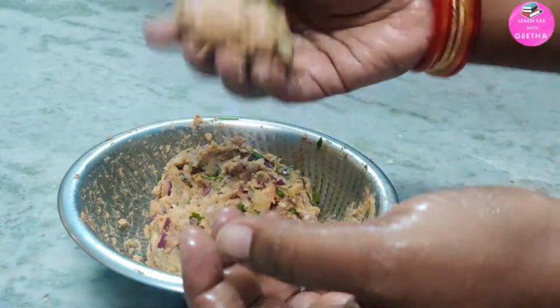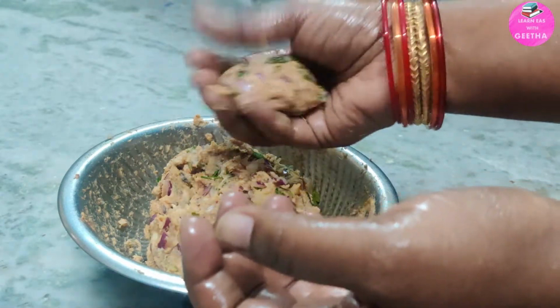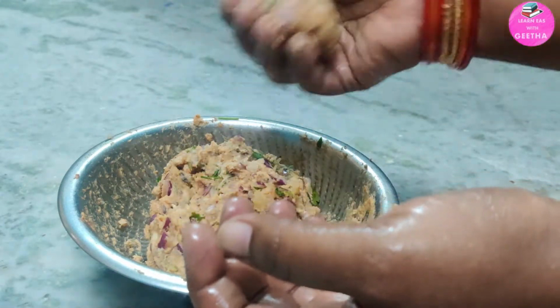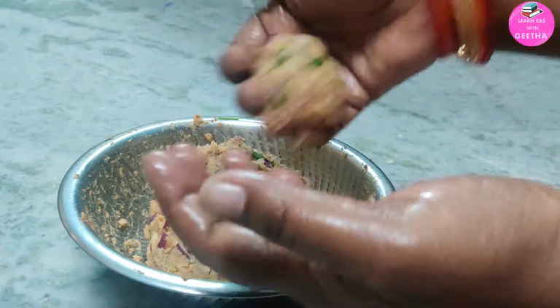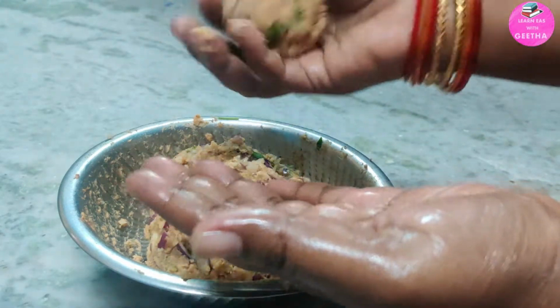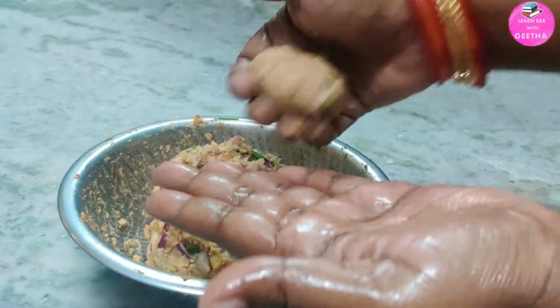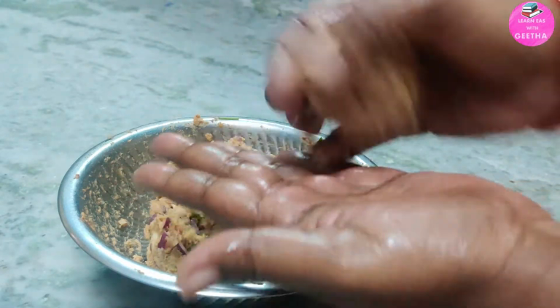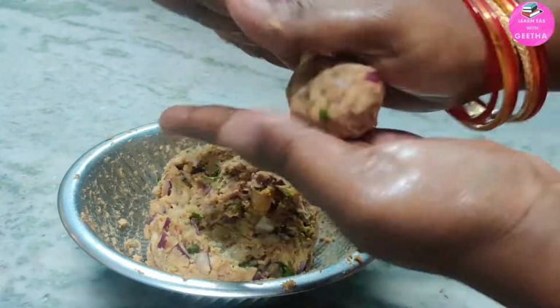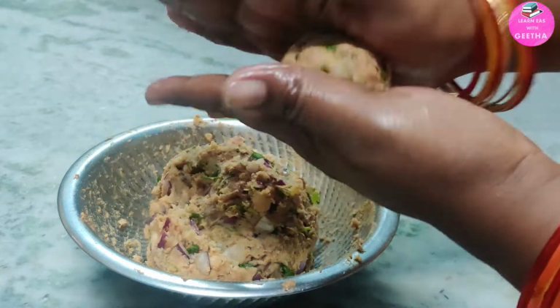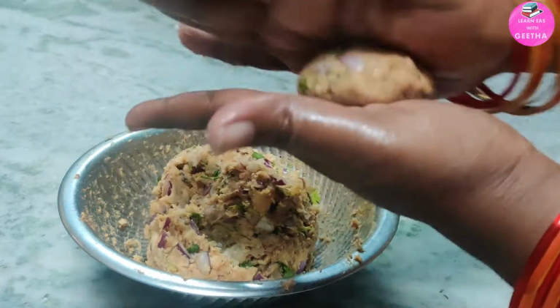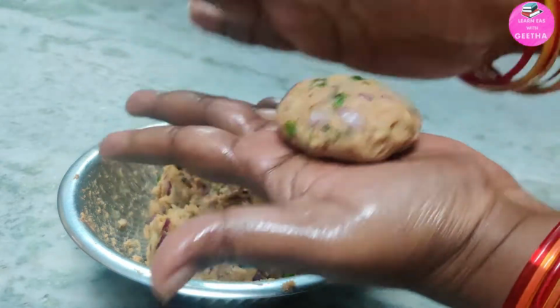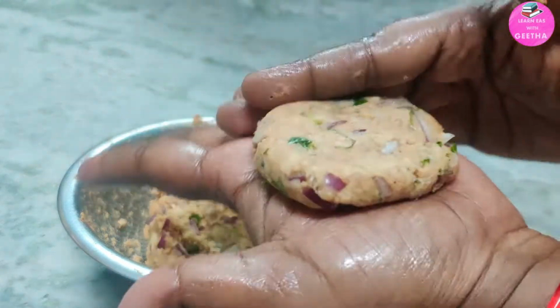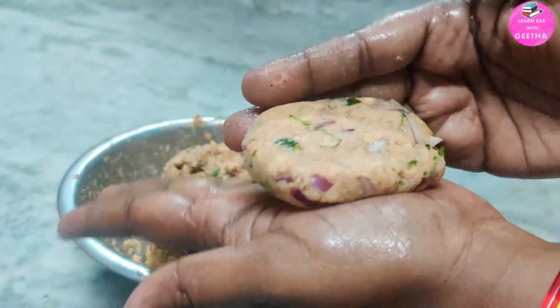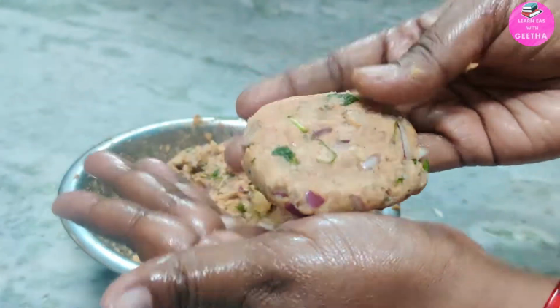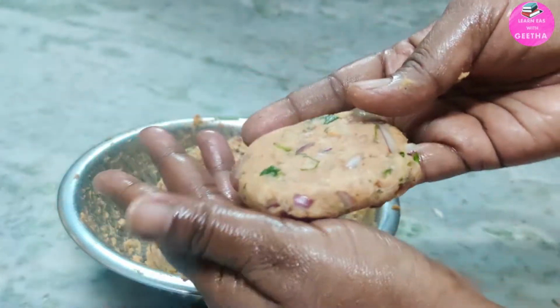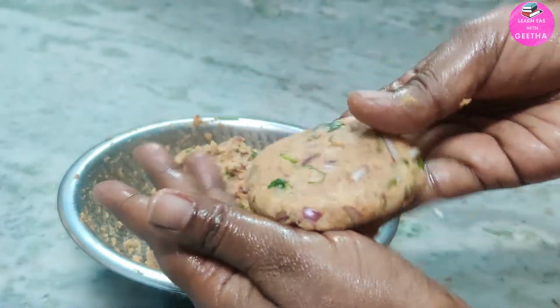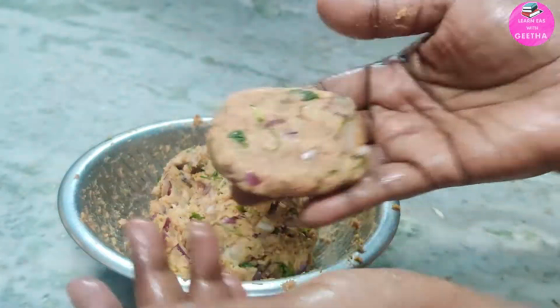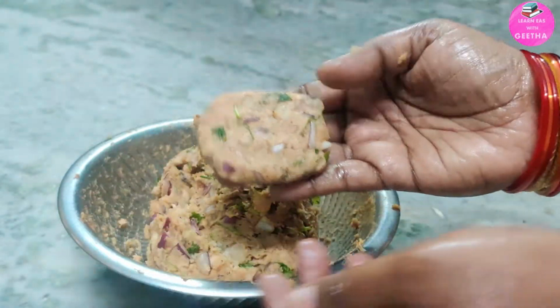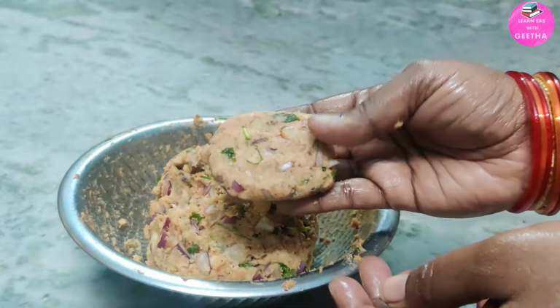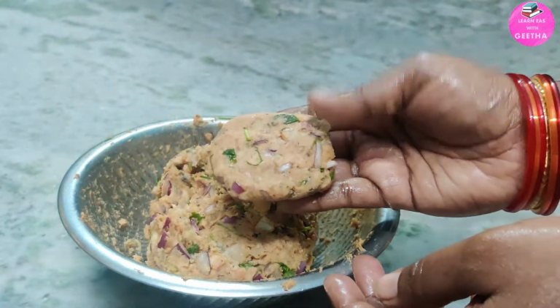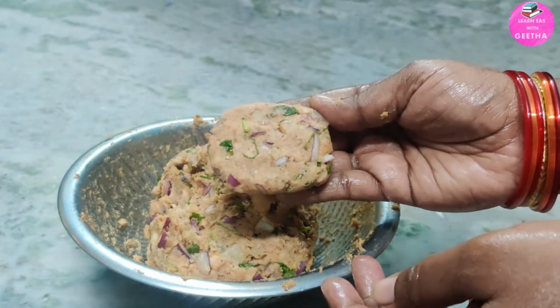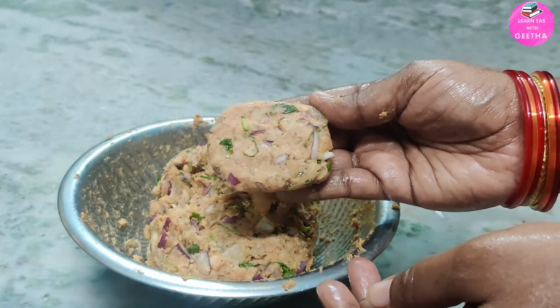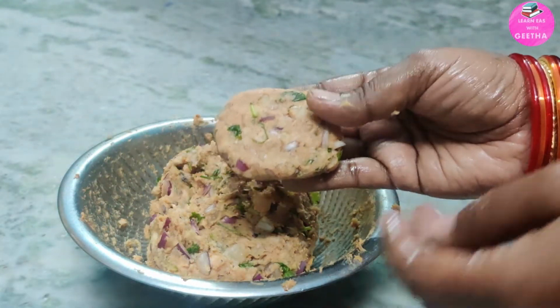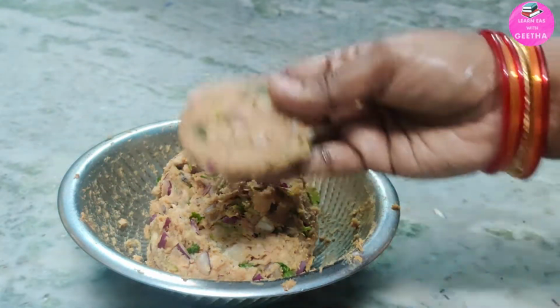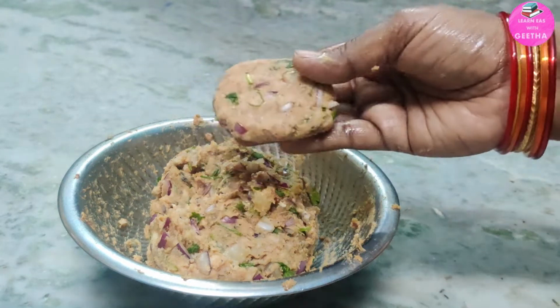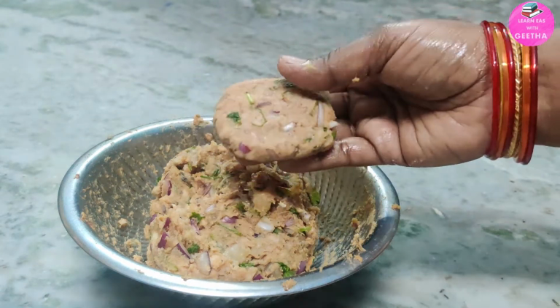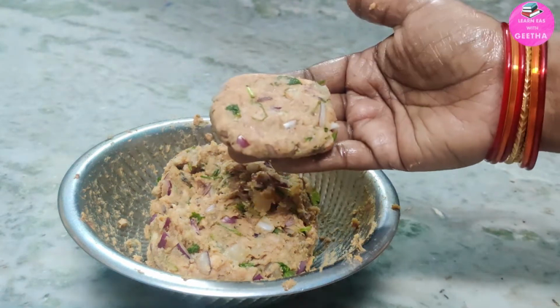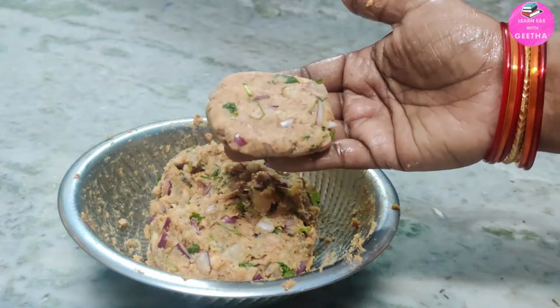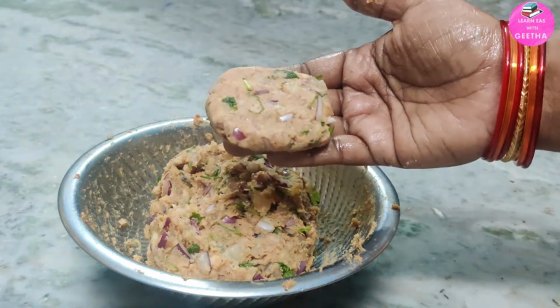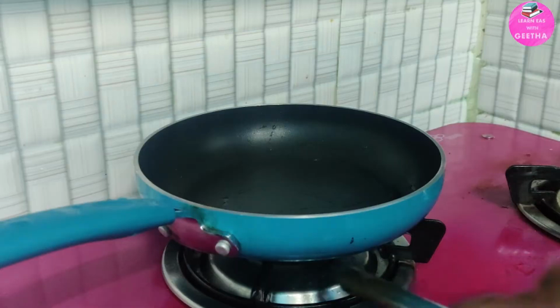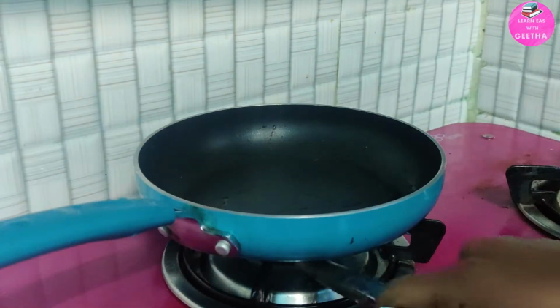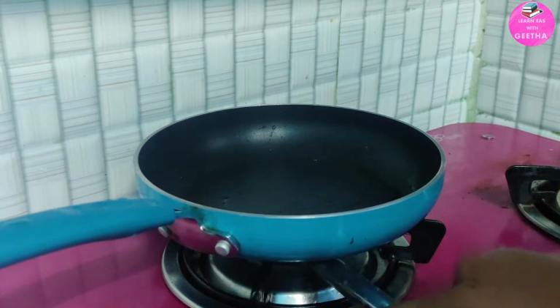We will shape the mixture into cutlet form. From 5 pieces of fish we will make about 10 cutlets in medium size.